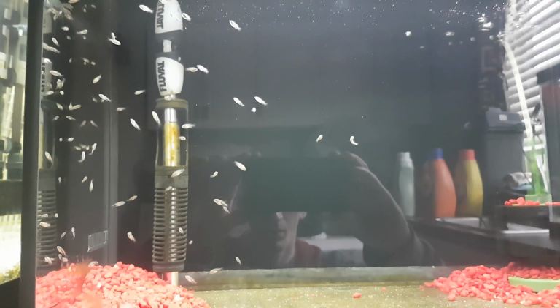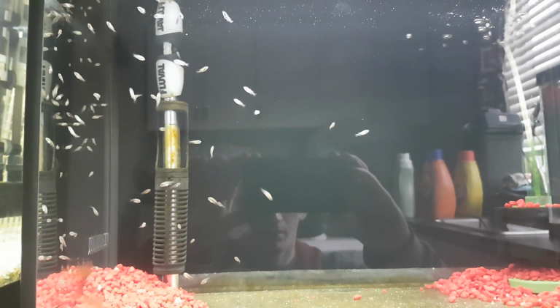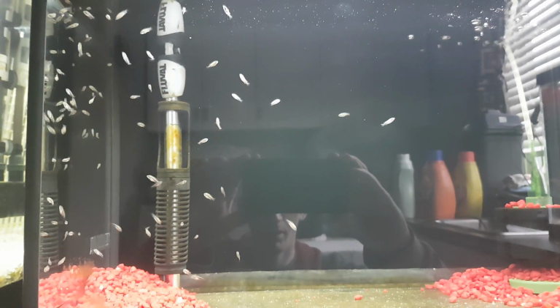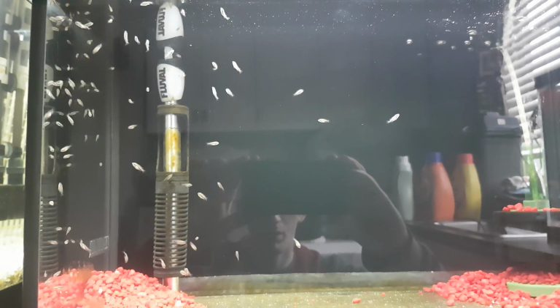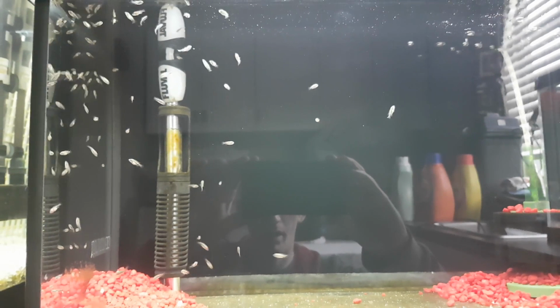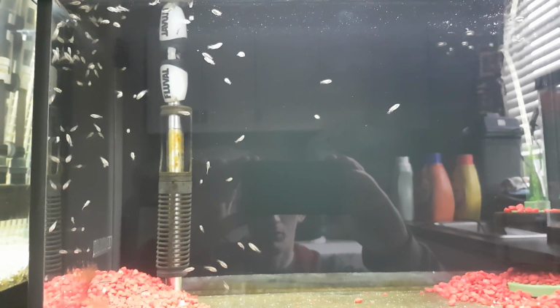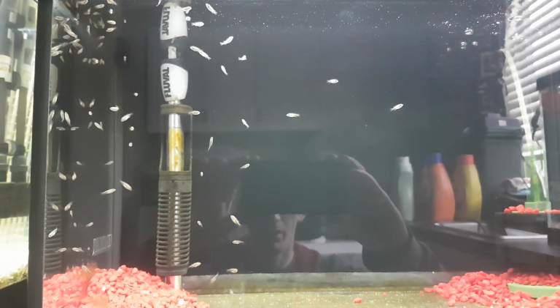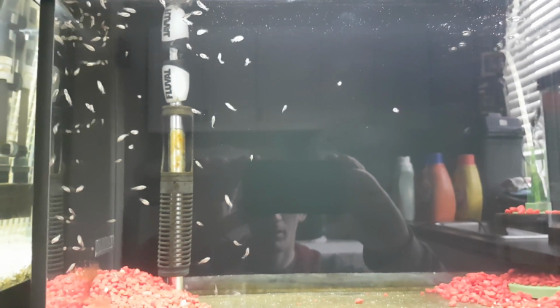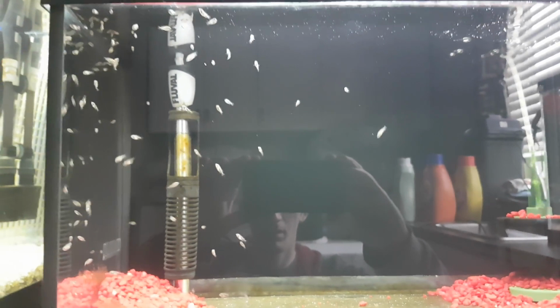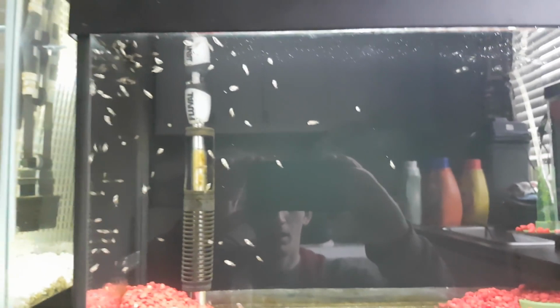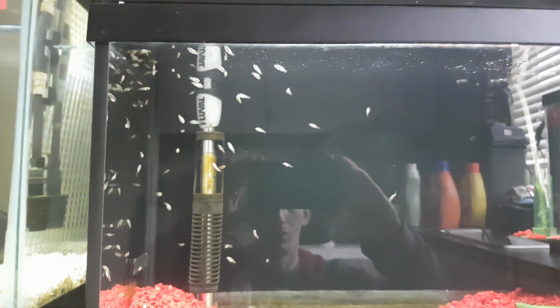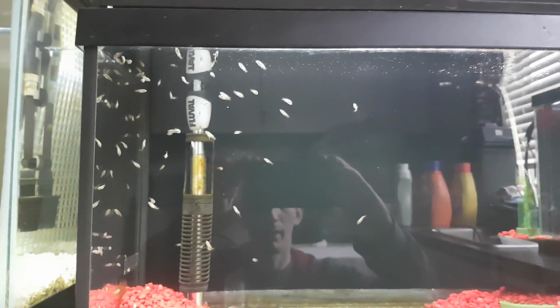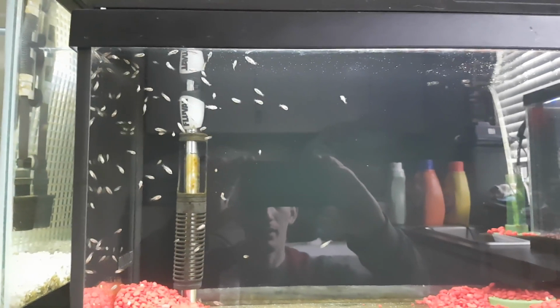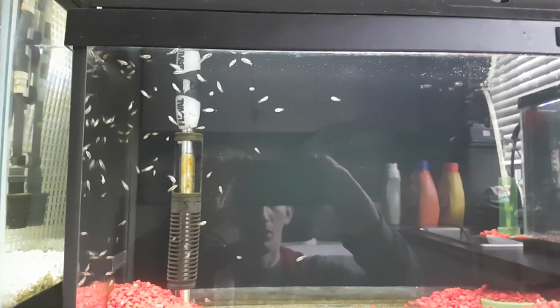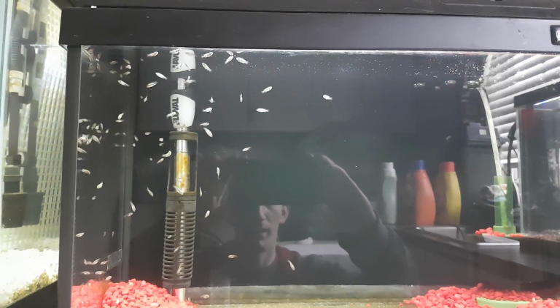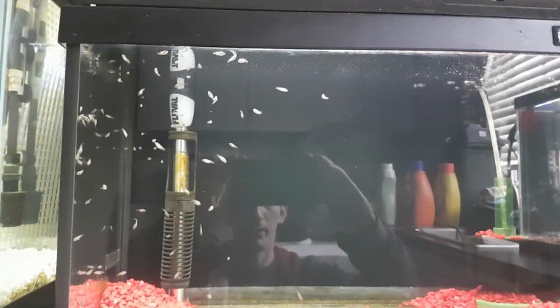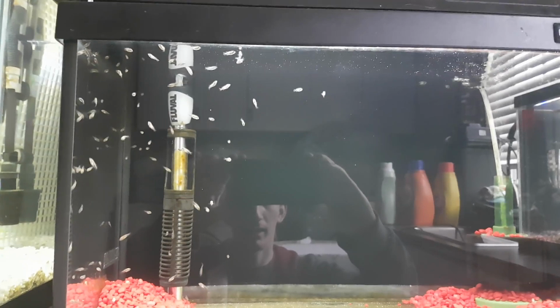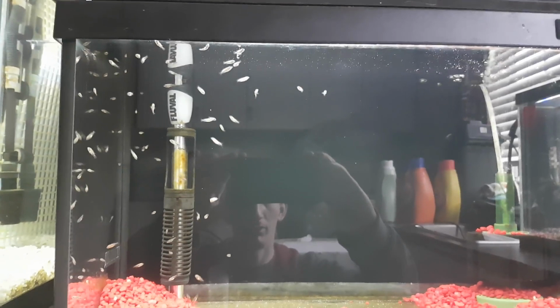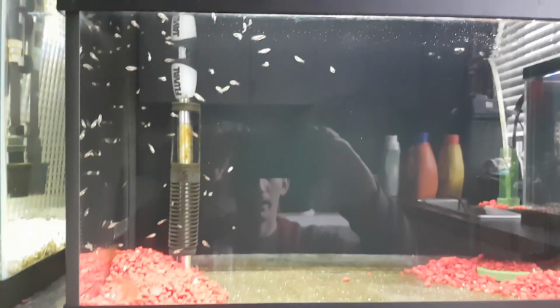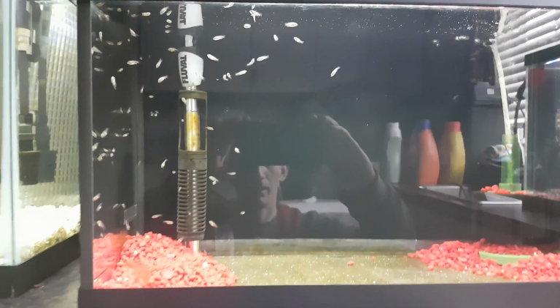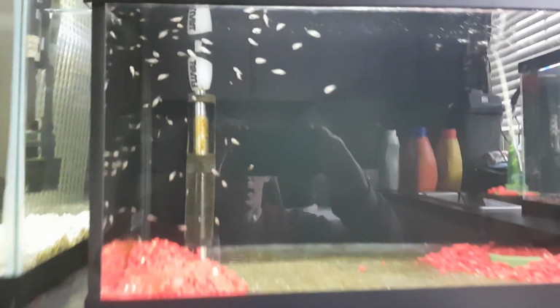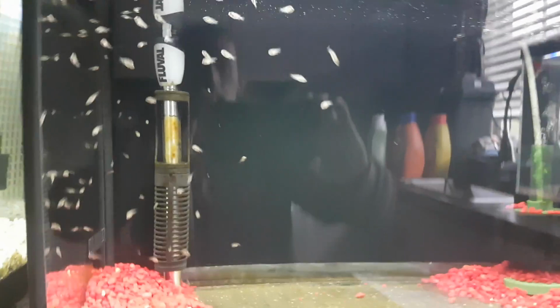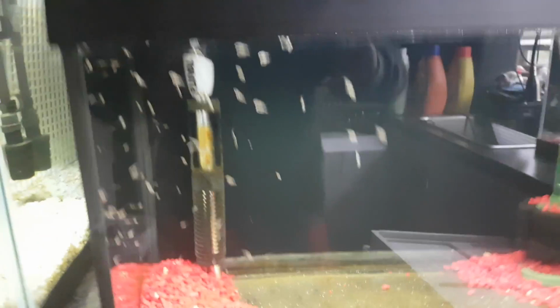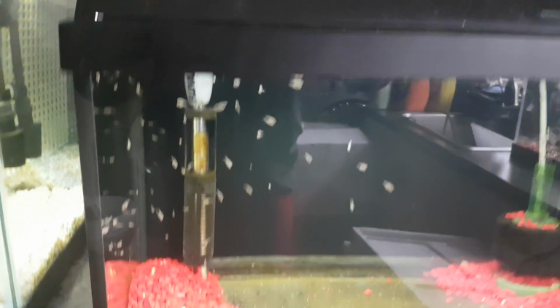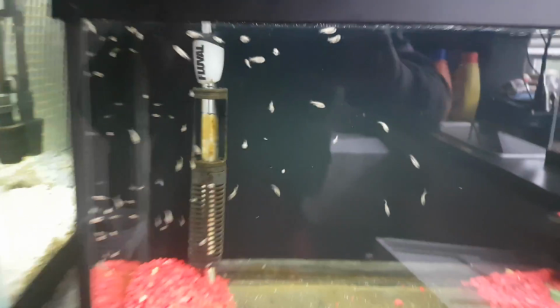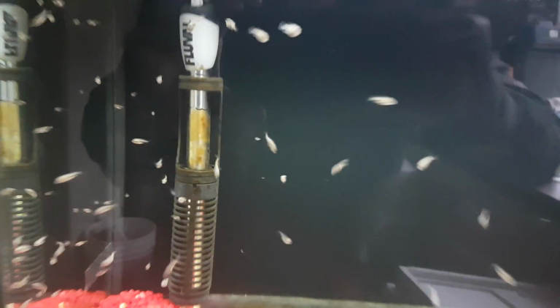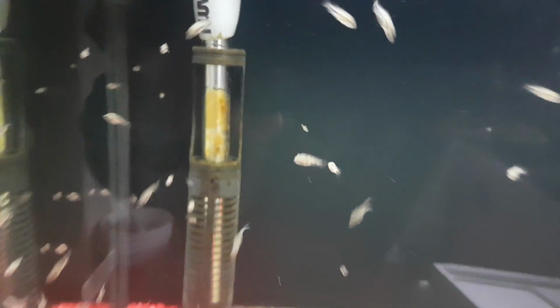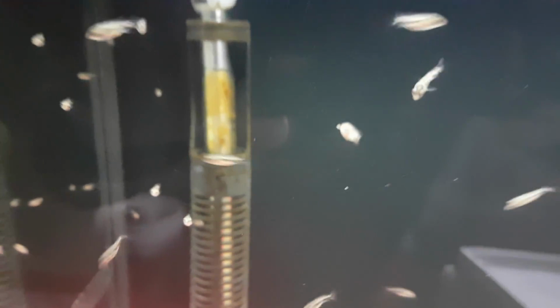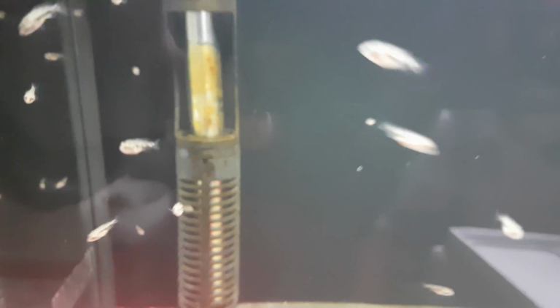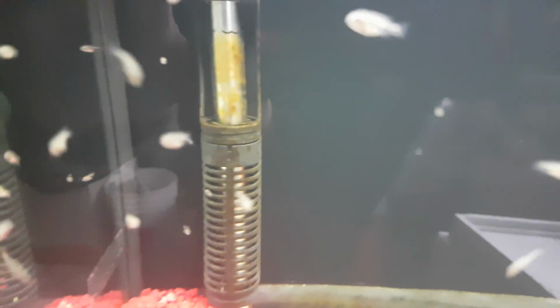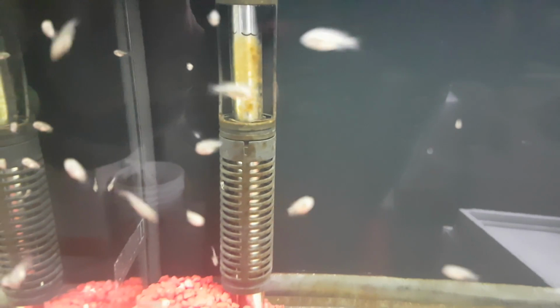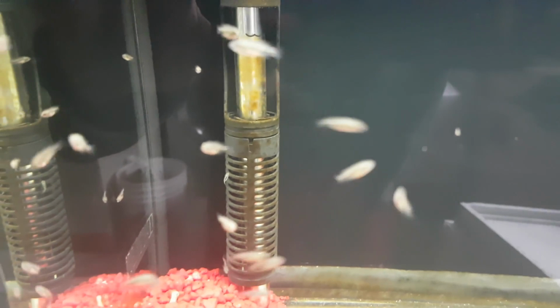How are you doing today? Rob here. Doing a quick update on the Red Terror slash Red Dragon Fry. We're going on day 20 now.